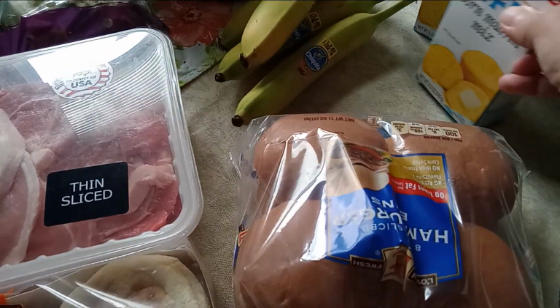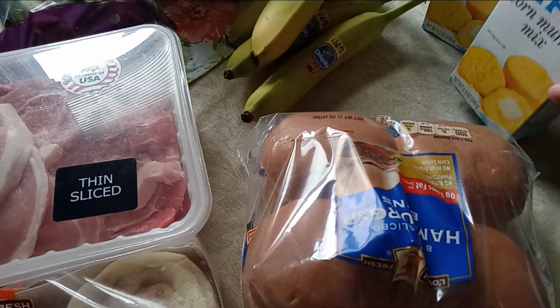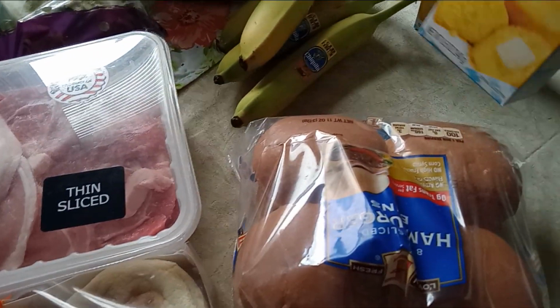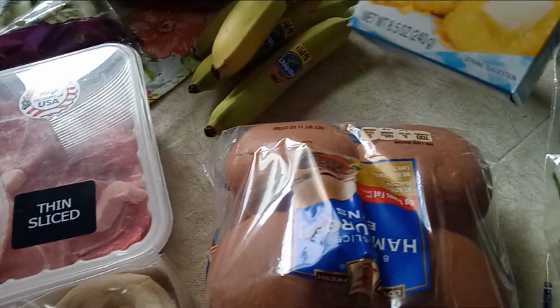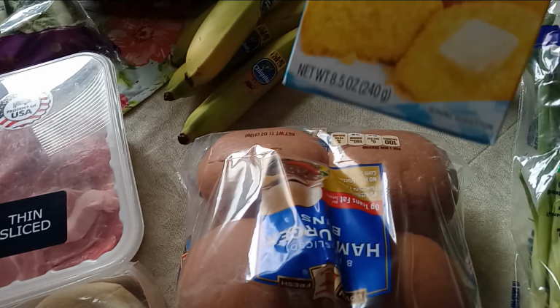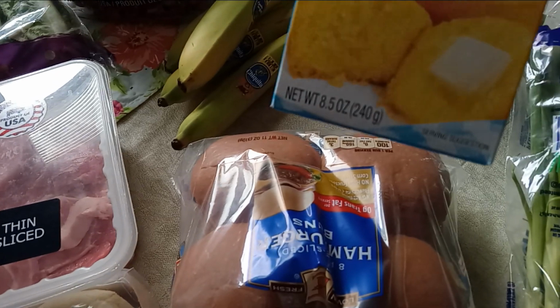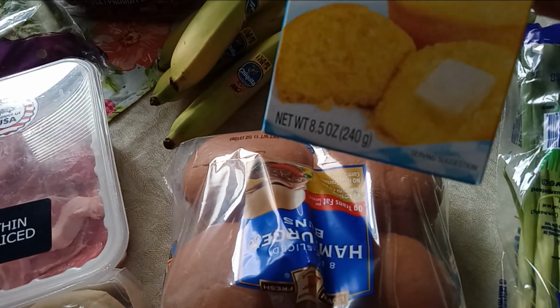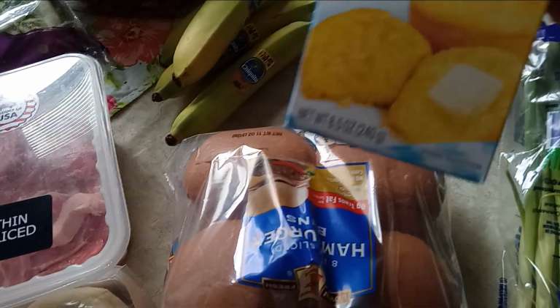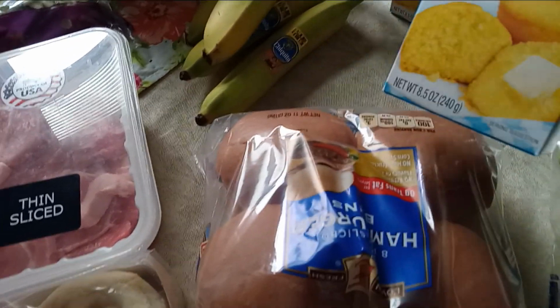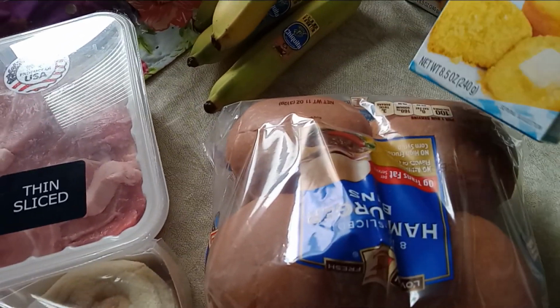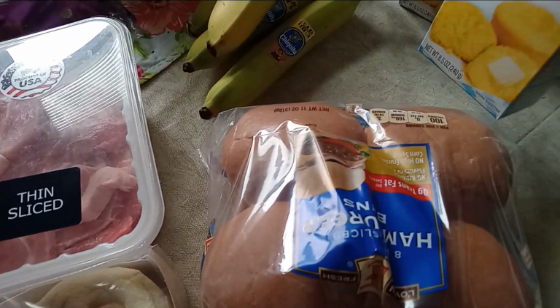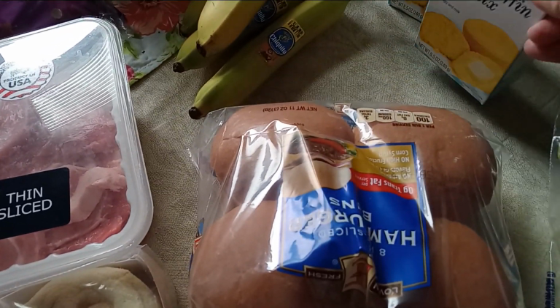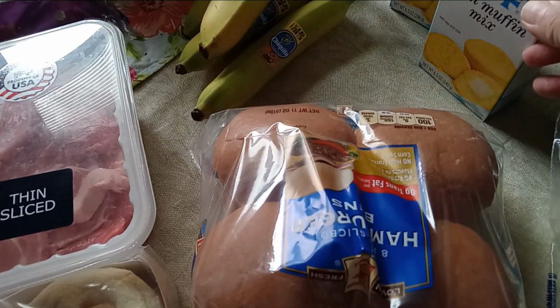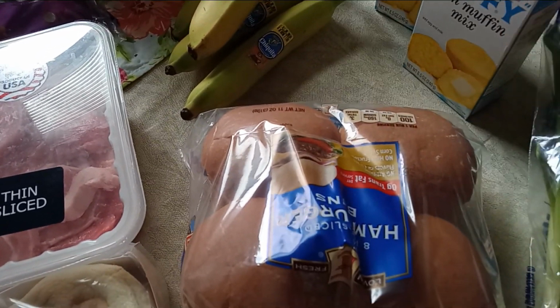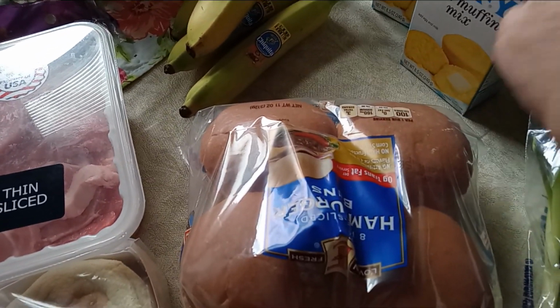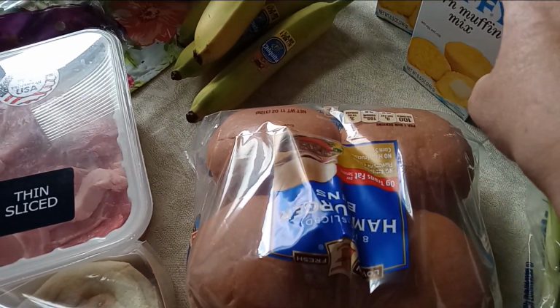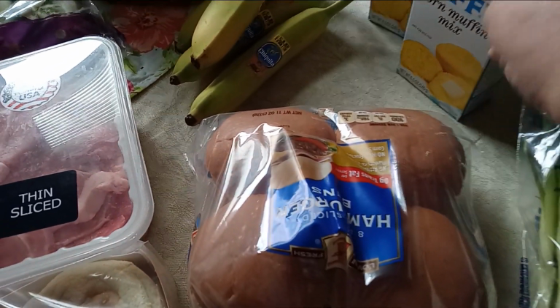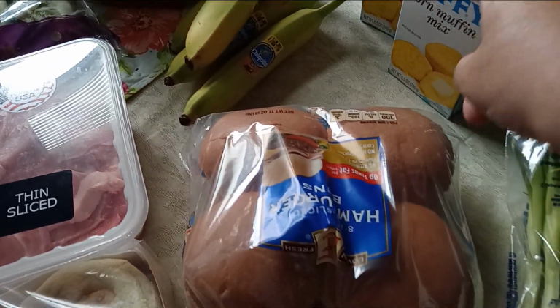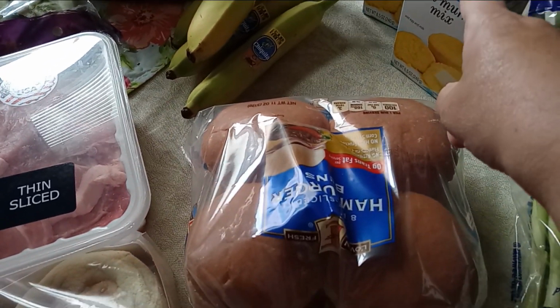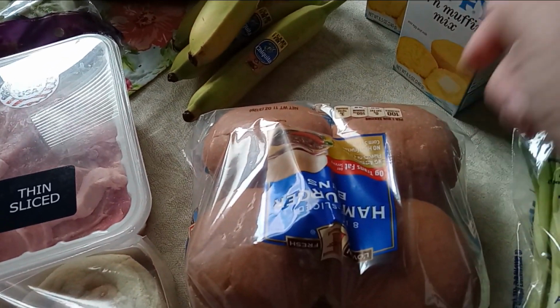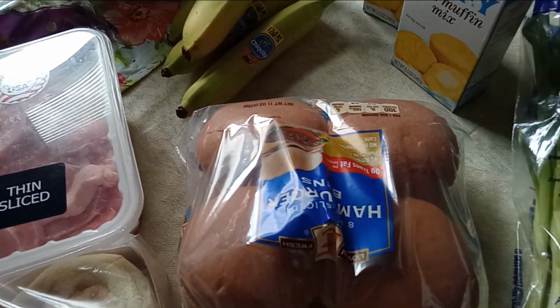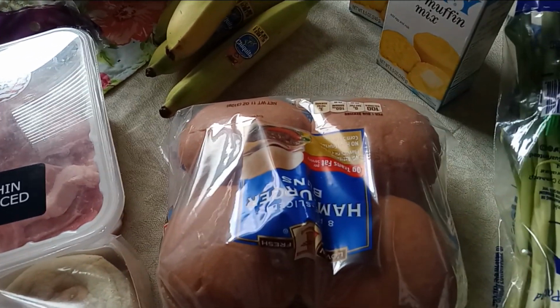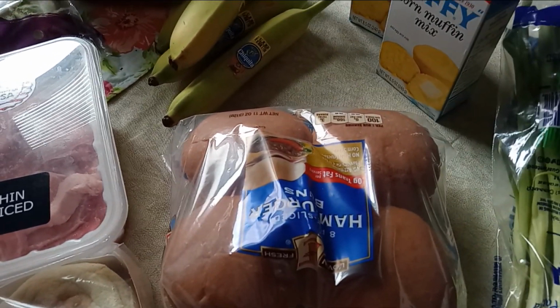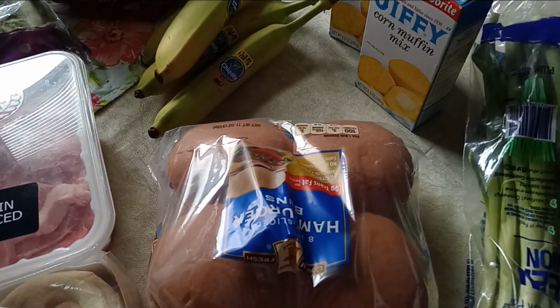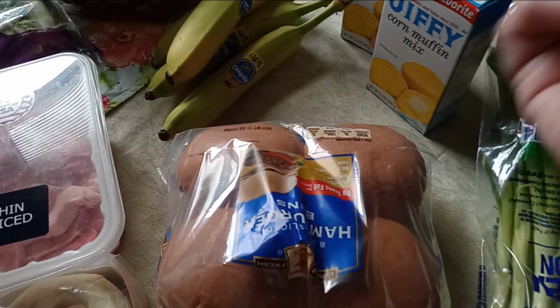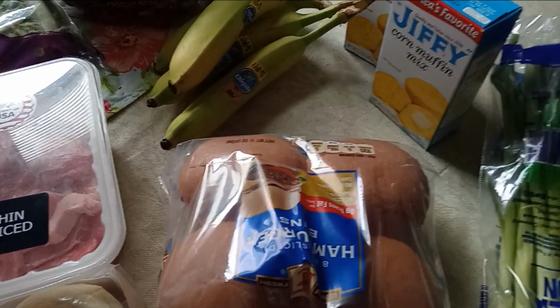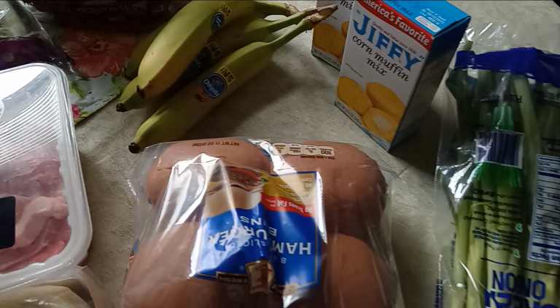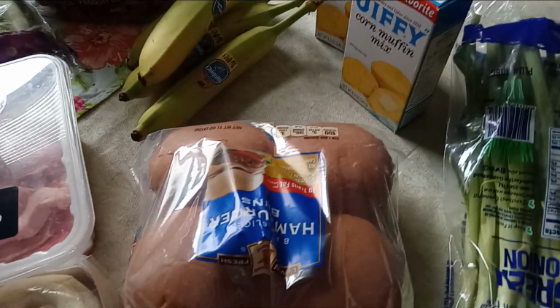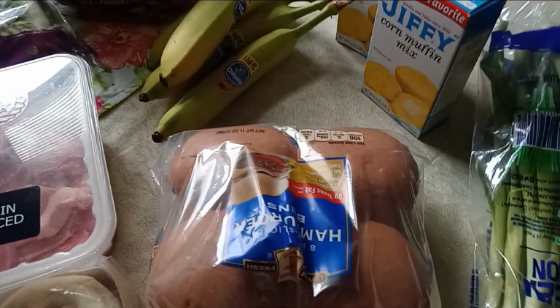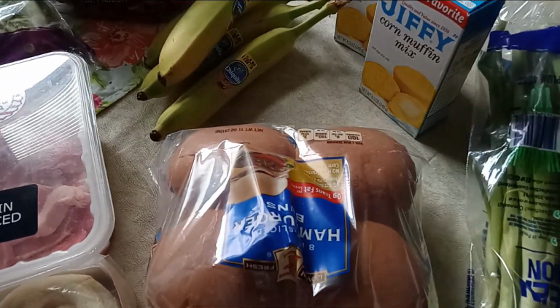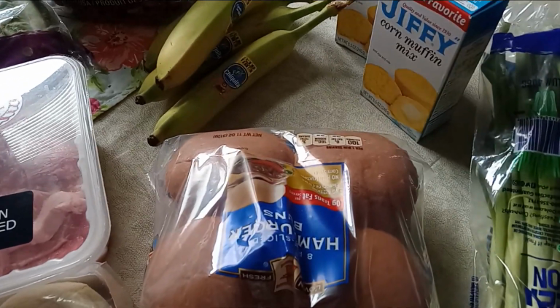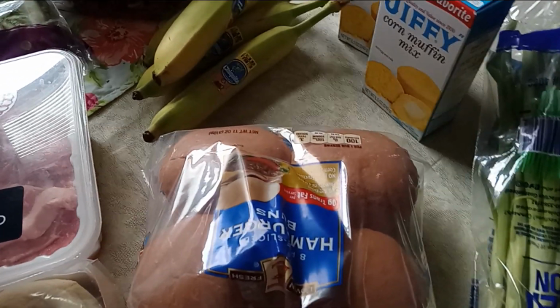I picked up two more Jiffy corn muffin mixes. I do have one that I'm going to be using up and I'd like to have a couple on hand.